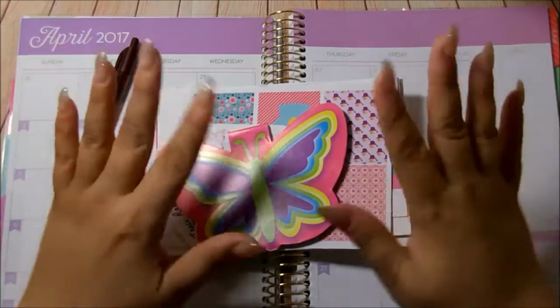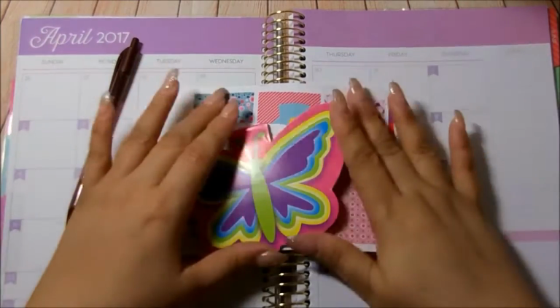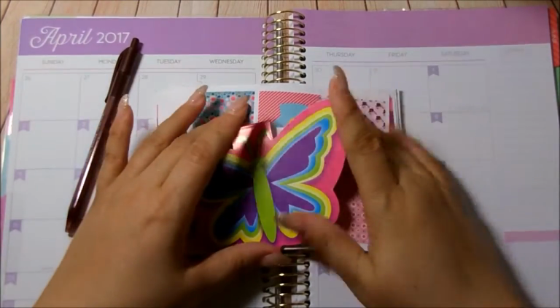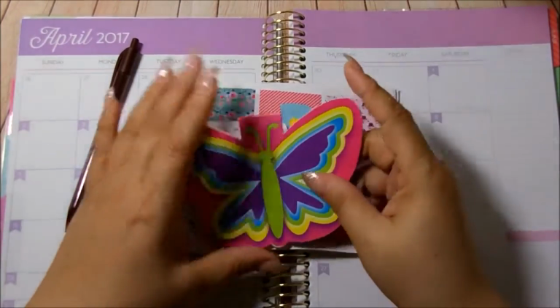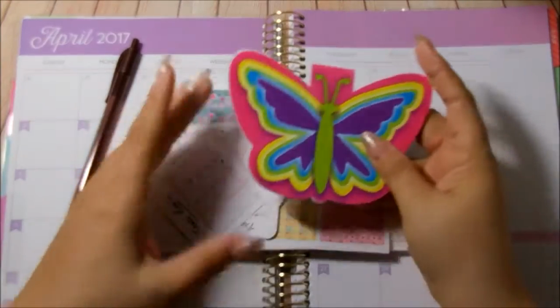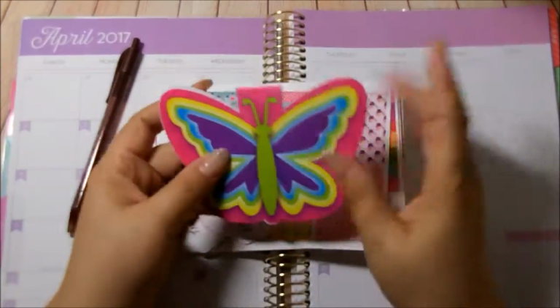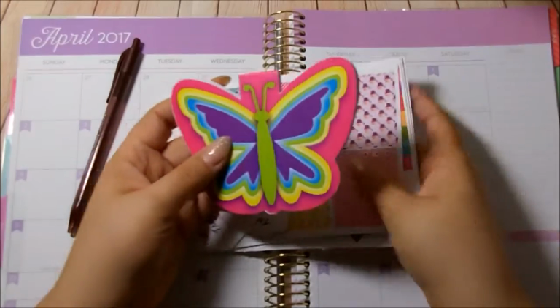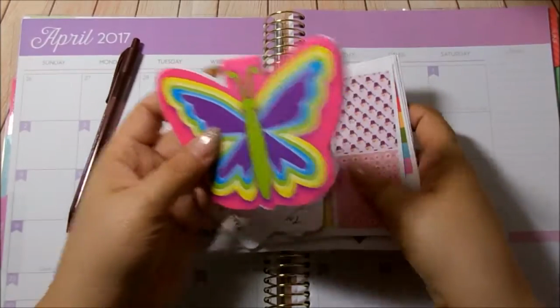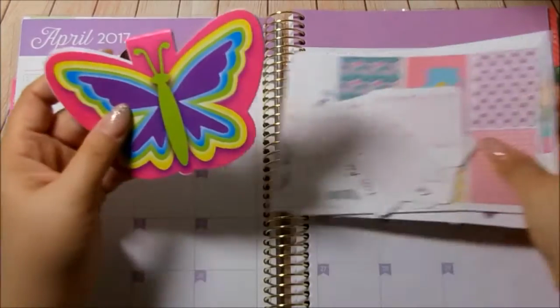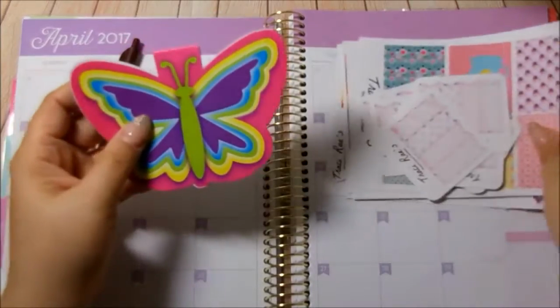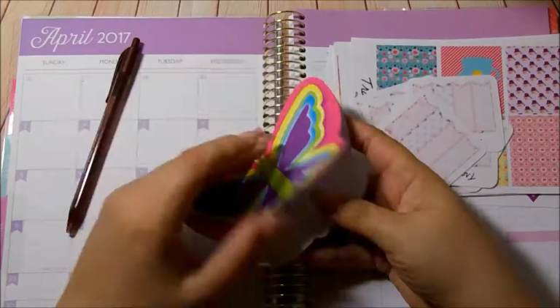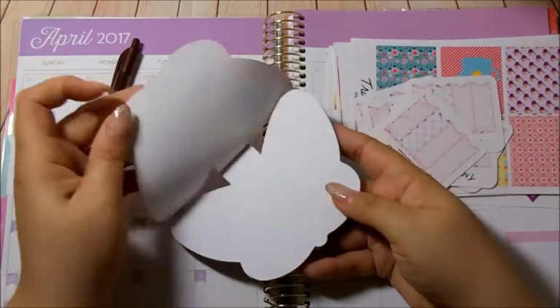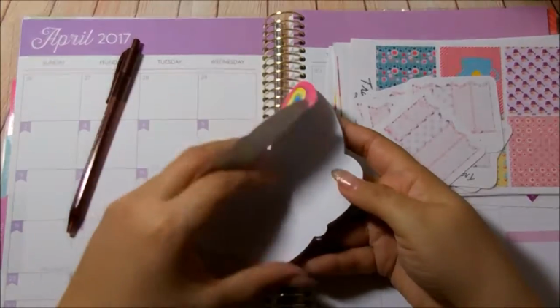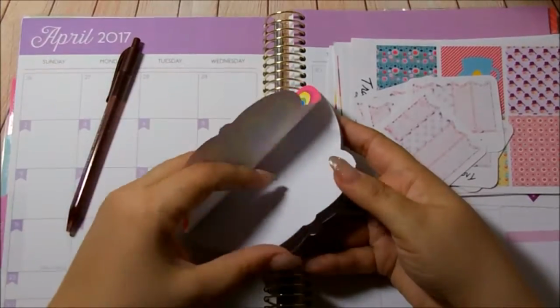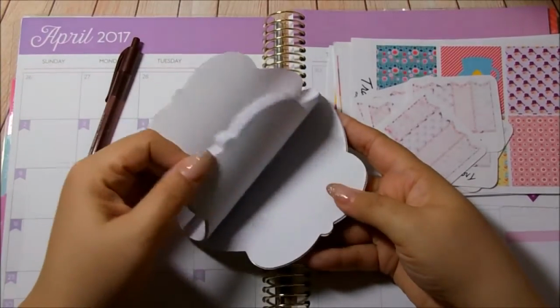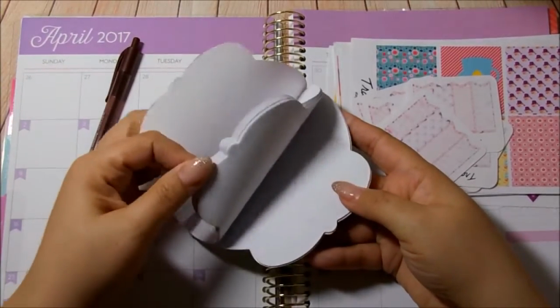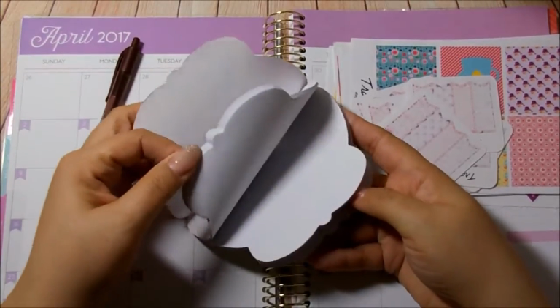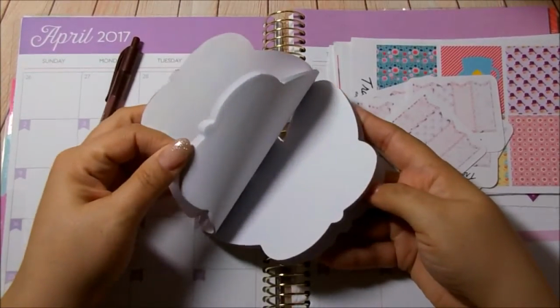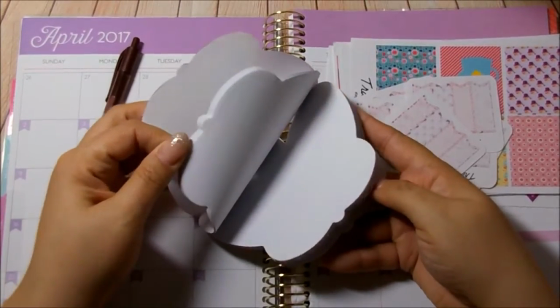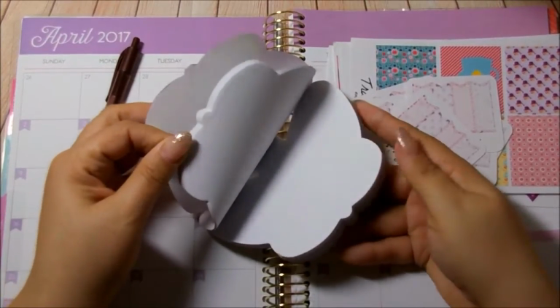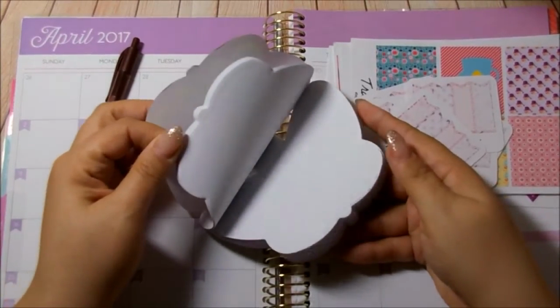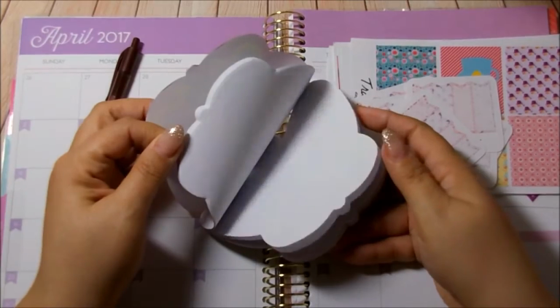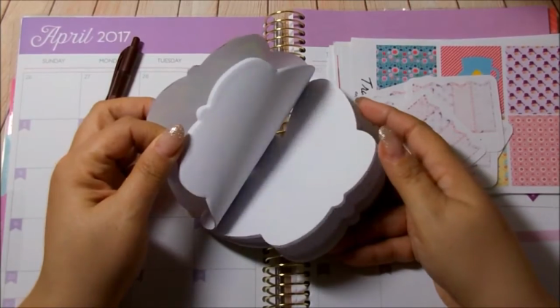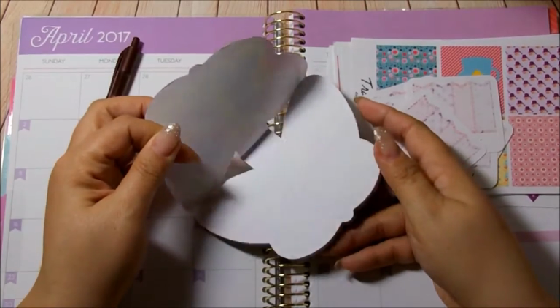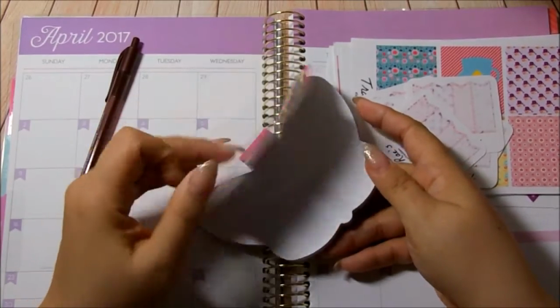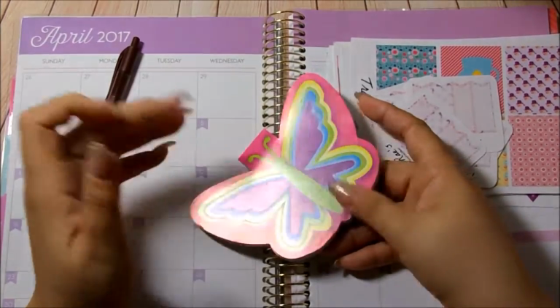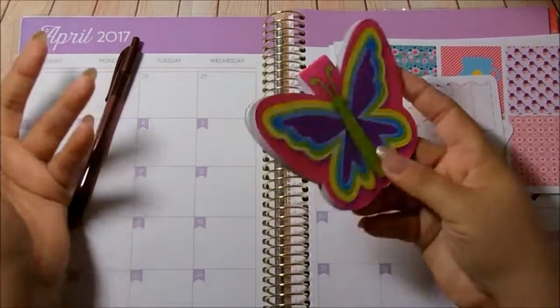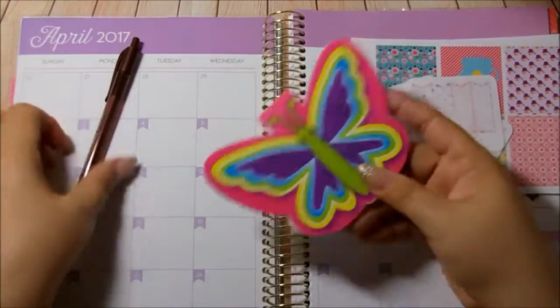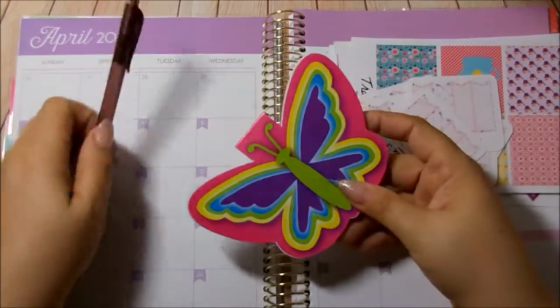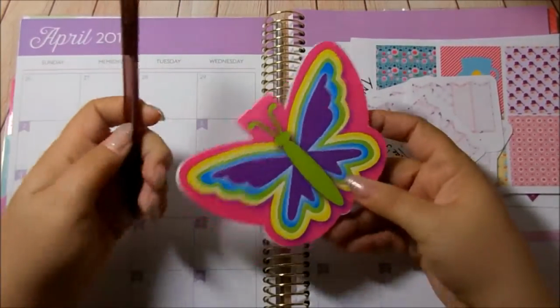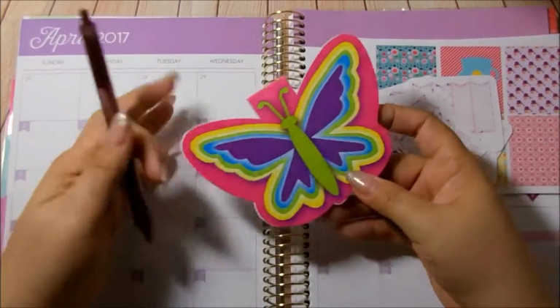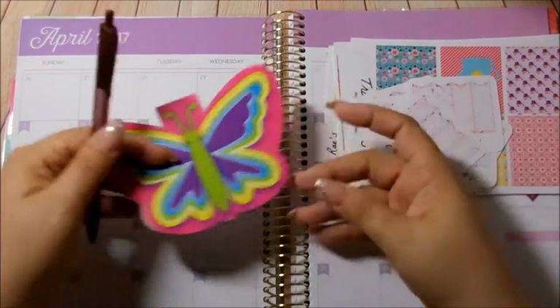So let's start off with the extras. I have a pad here, which should be good to just keep on my desk for note taking or anything like that.